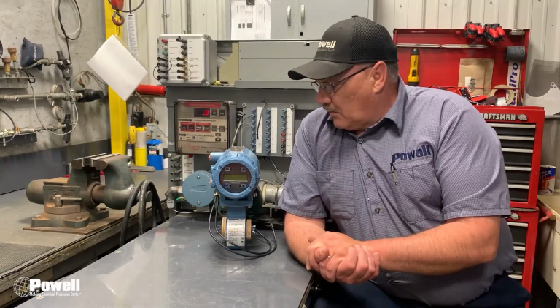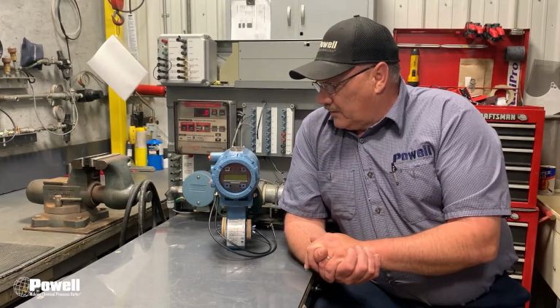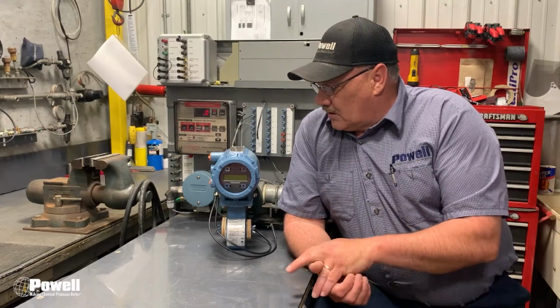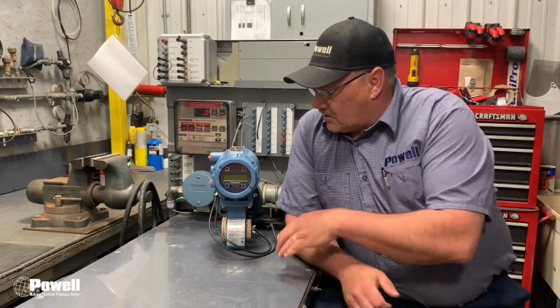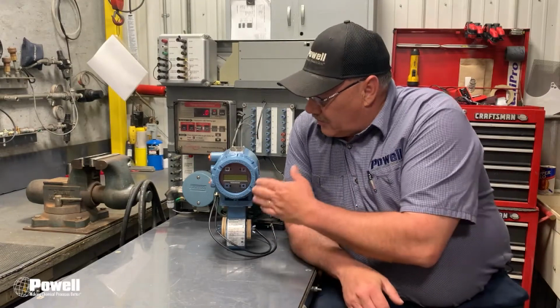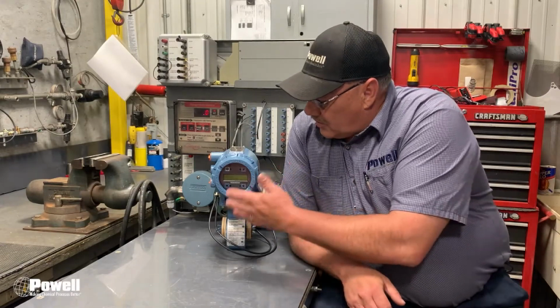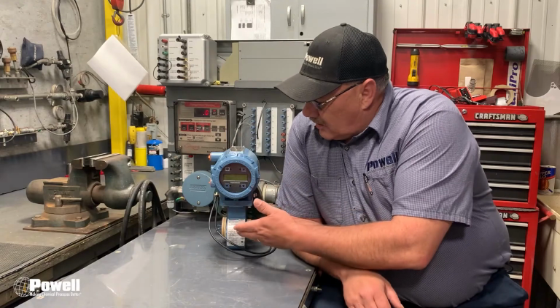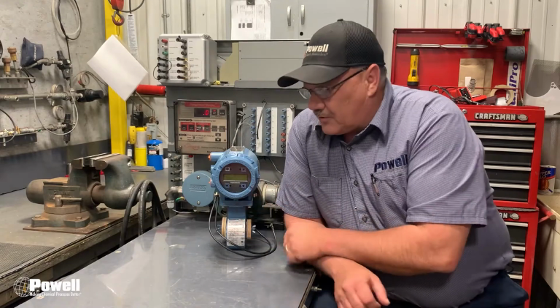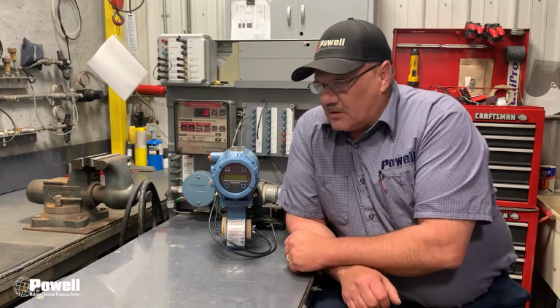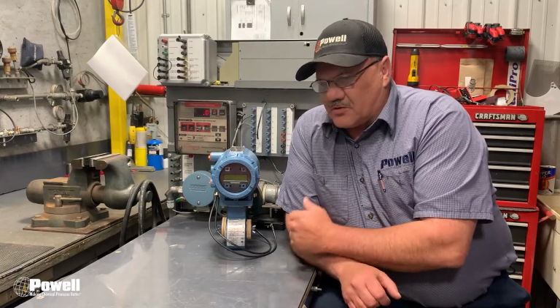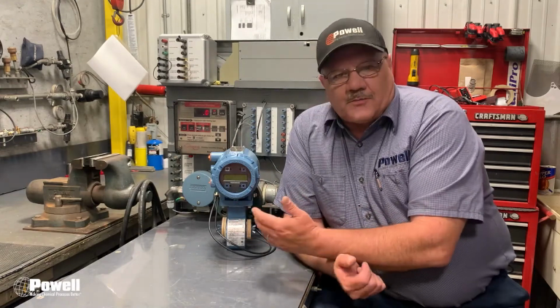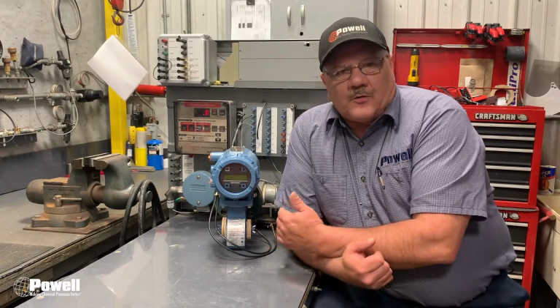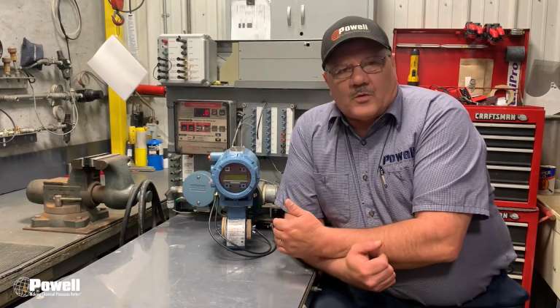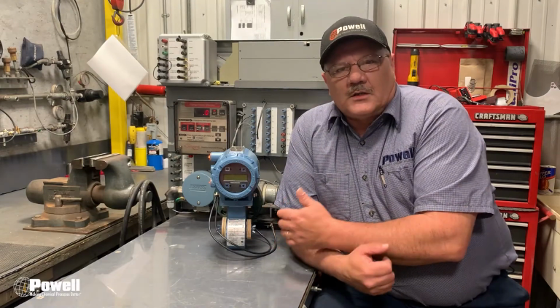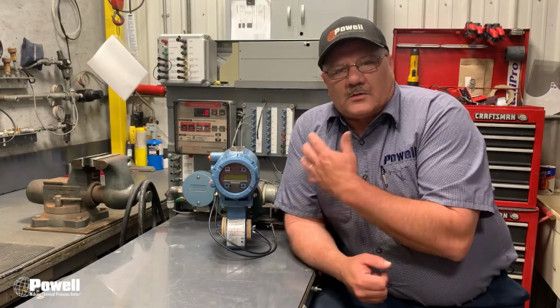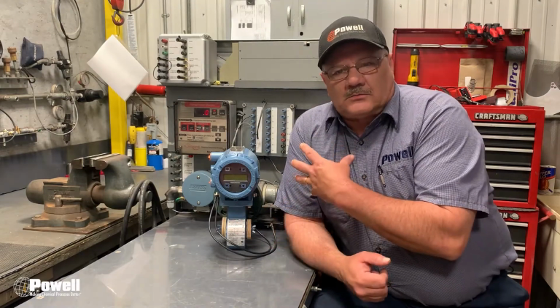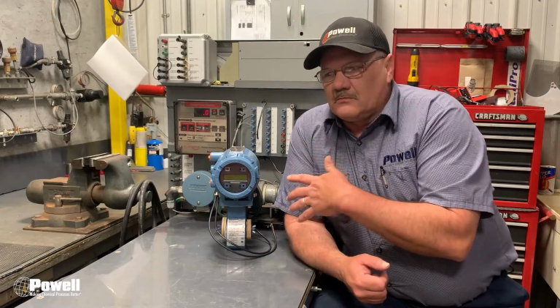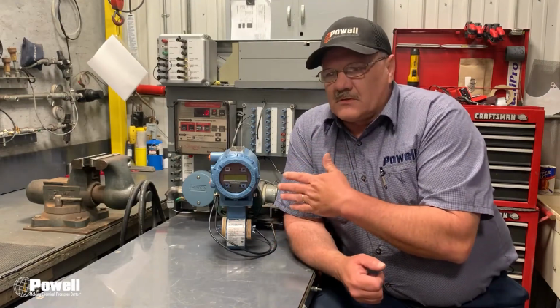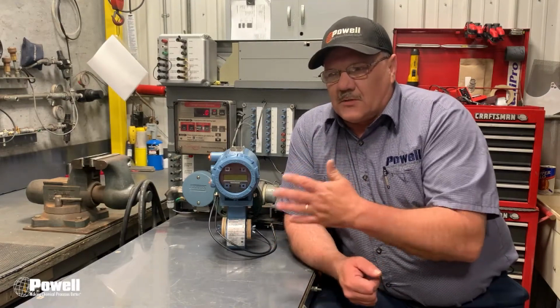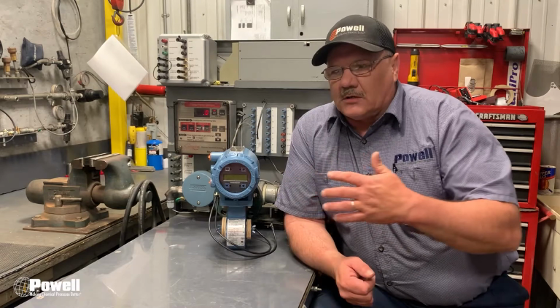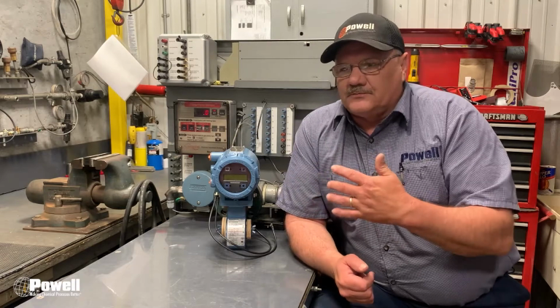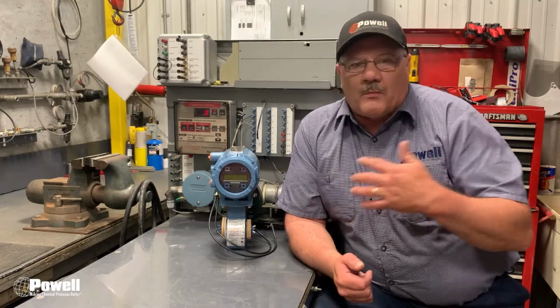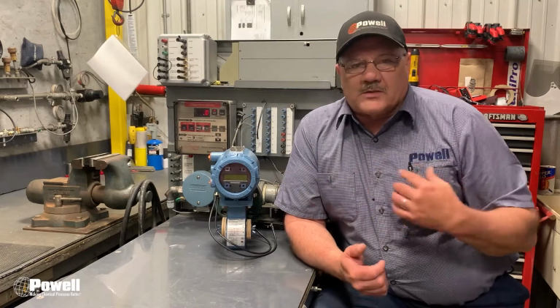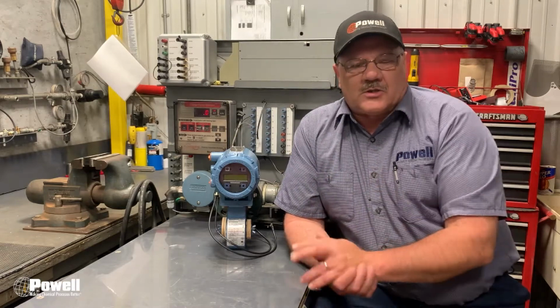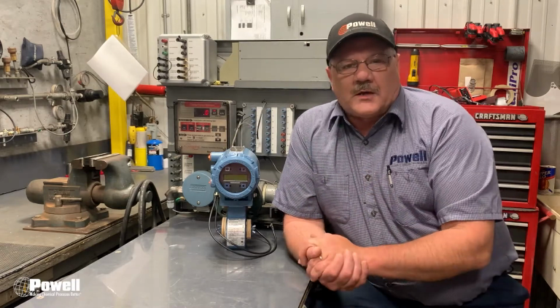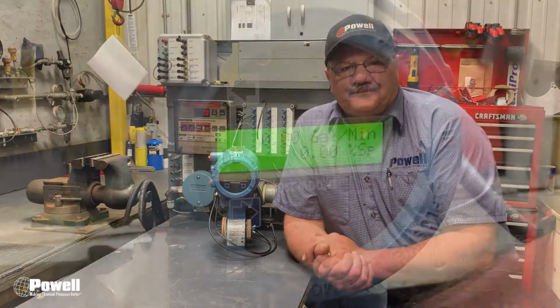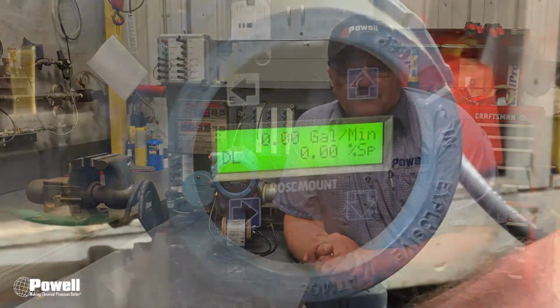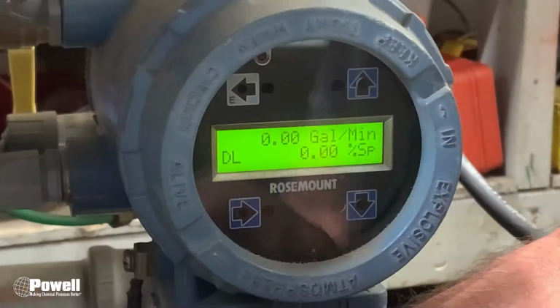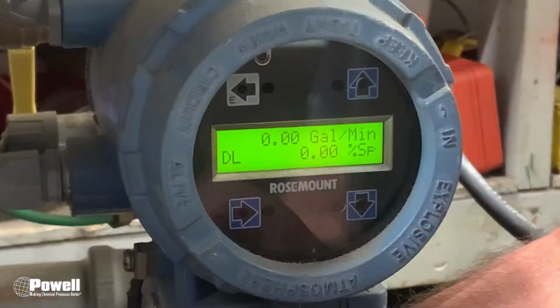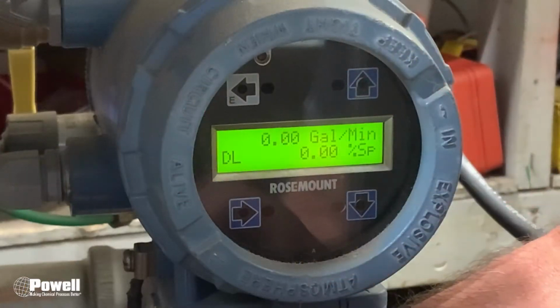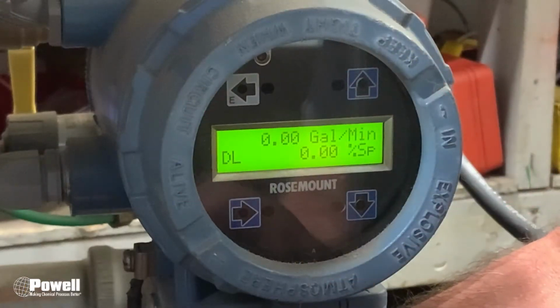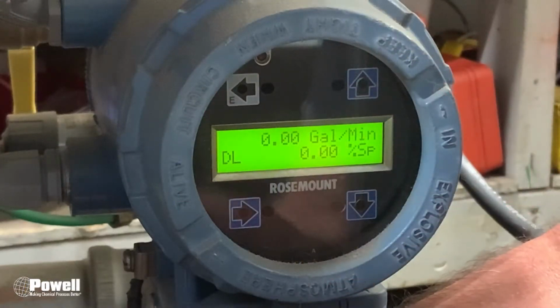What we'll be doing is going through and showing you how to go through the menus to set up the 4 to 20 milliamp simulation going back to the HMI.